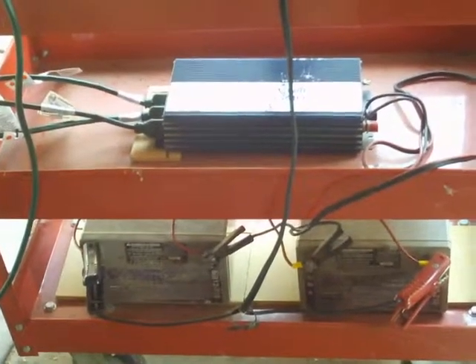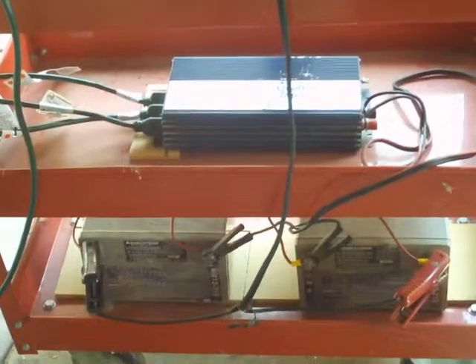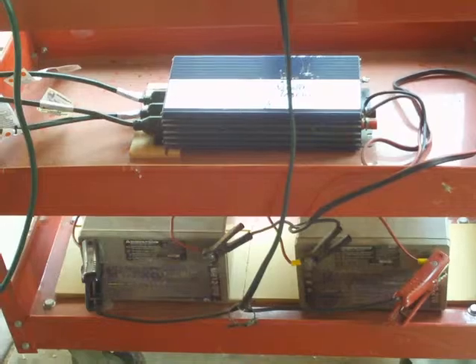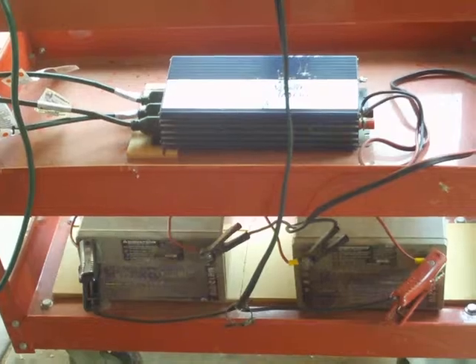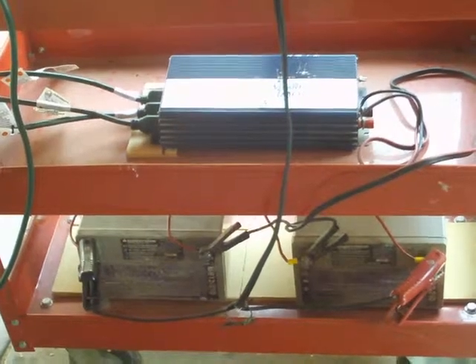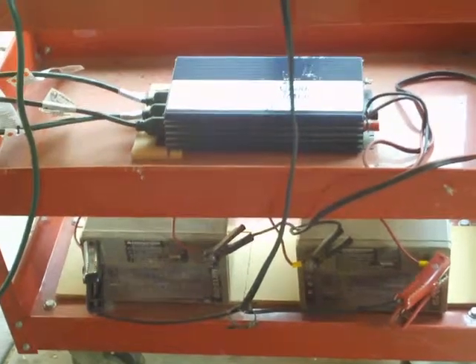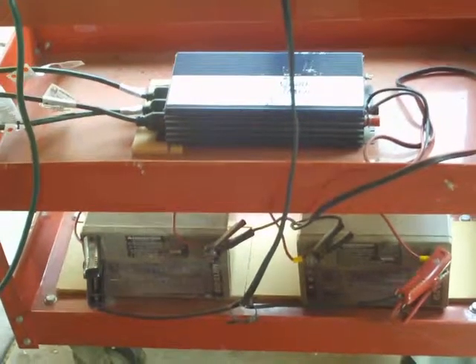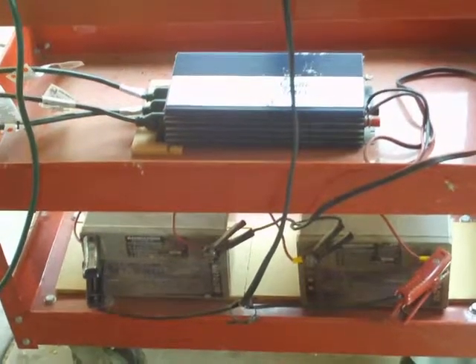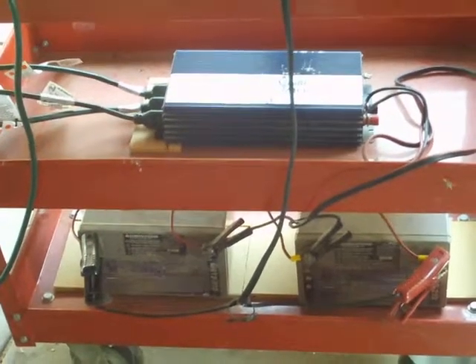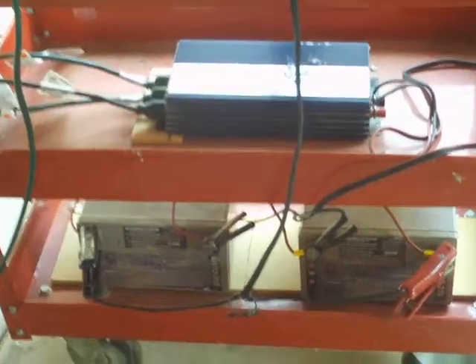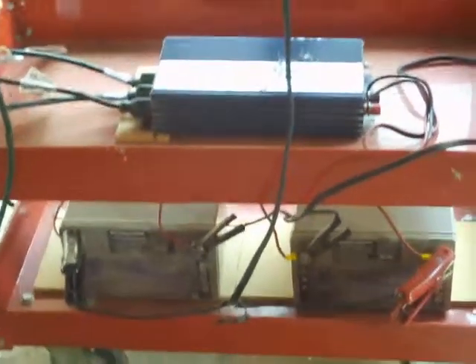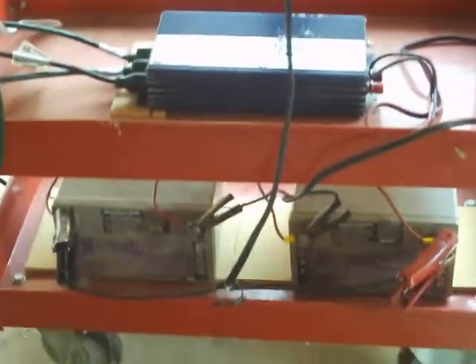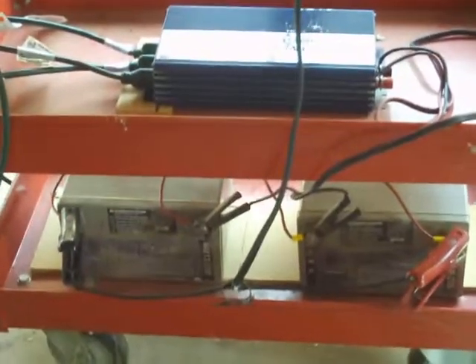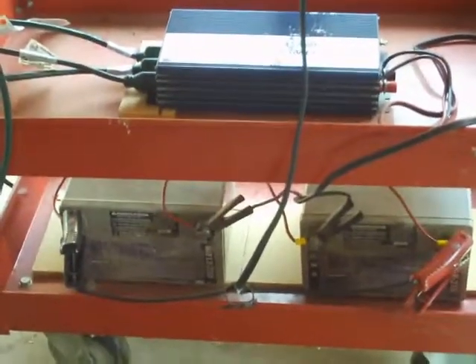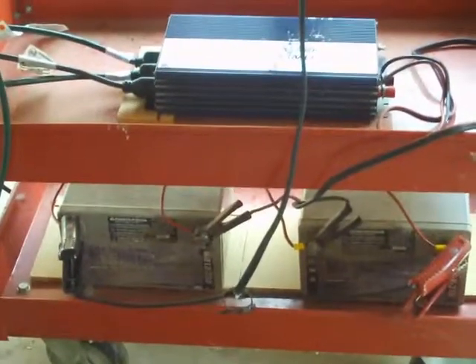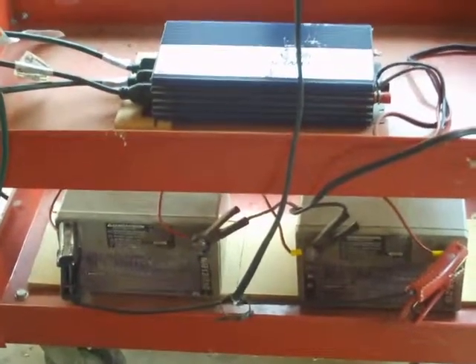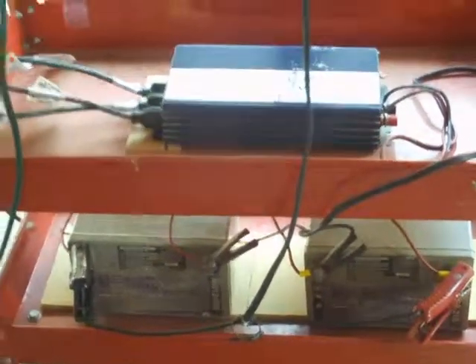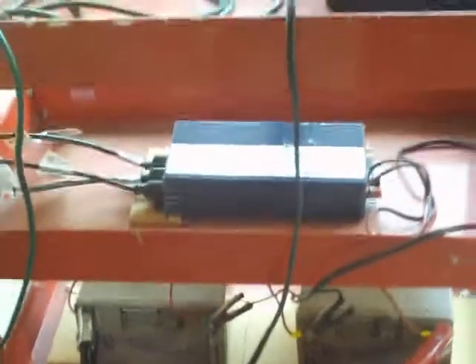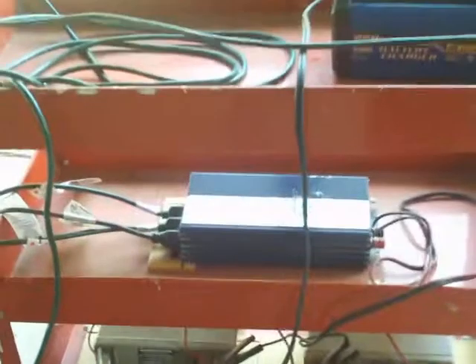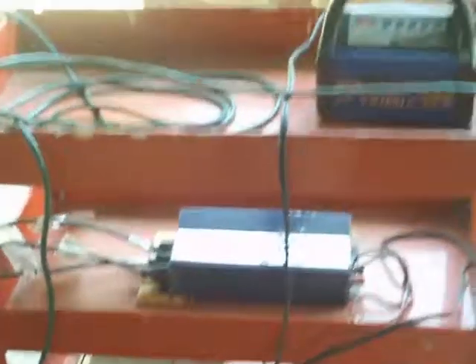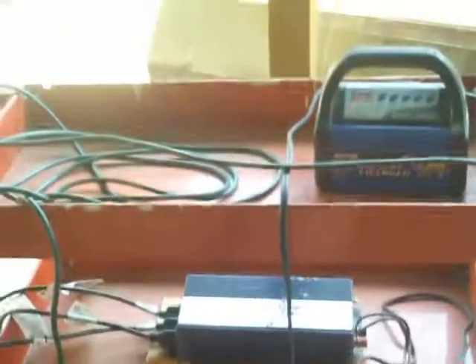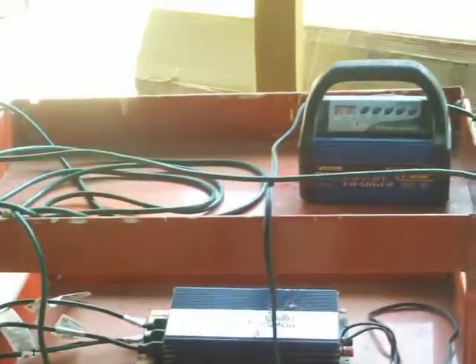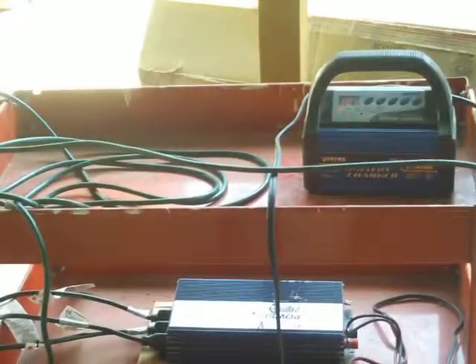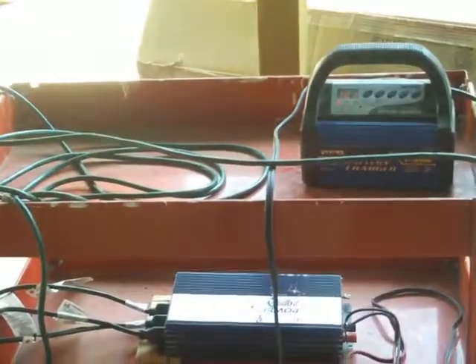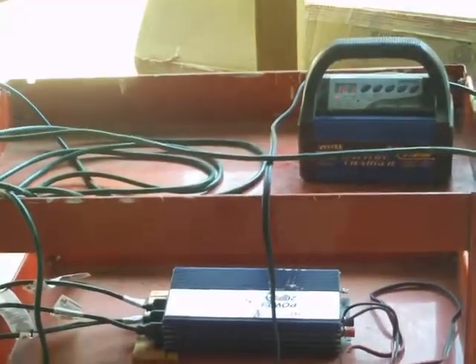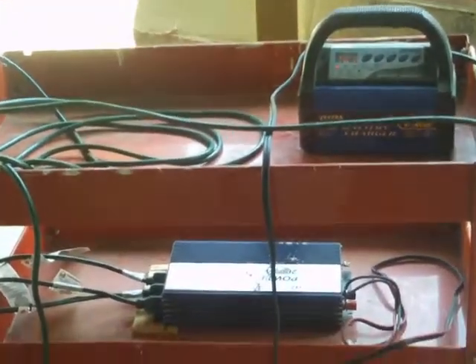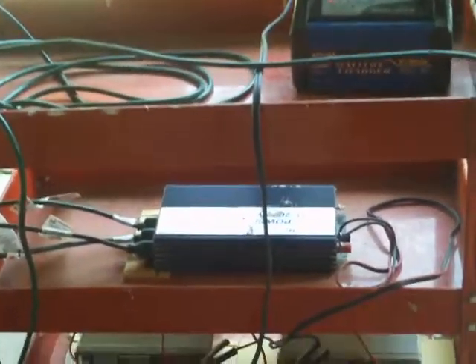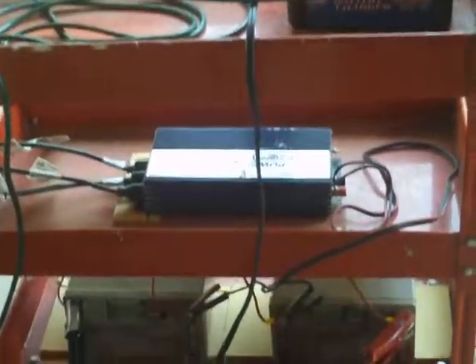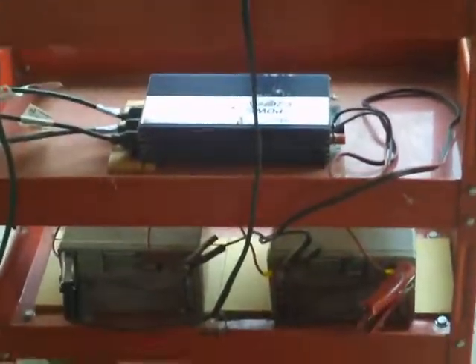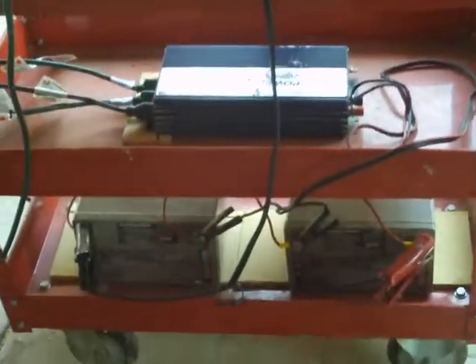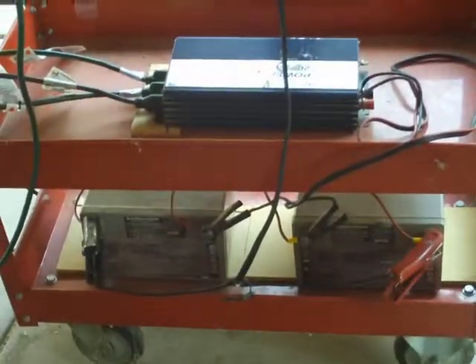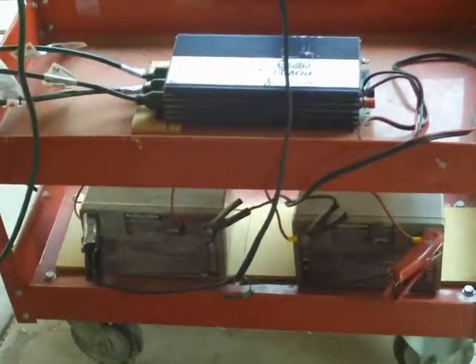Soon my solar panels will come and I can hook them up to the batteries and charge them for free. But right now we're still hooked to the grid on the battery charger, and that thing doesn't use much at all.